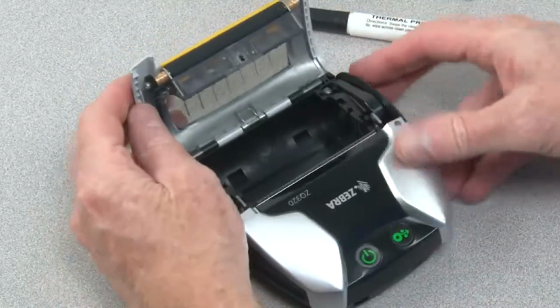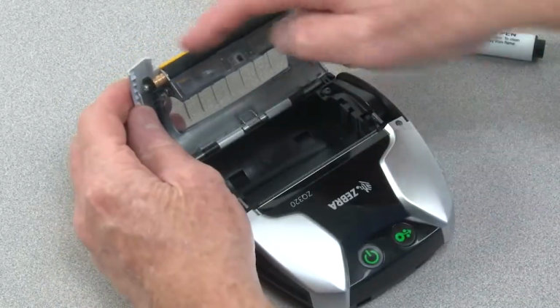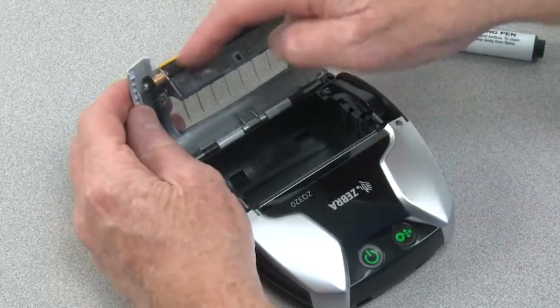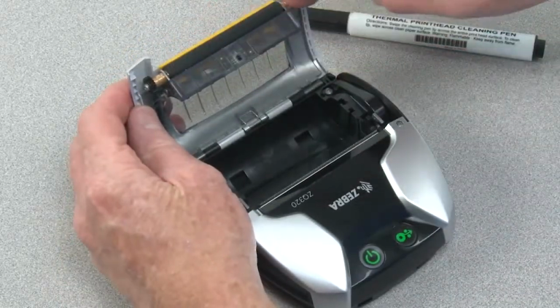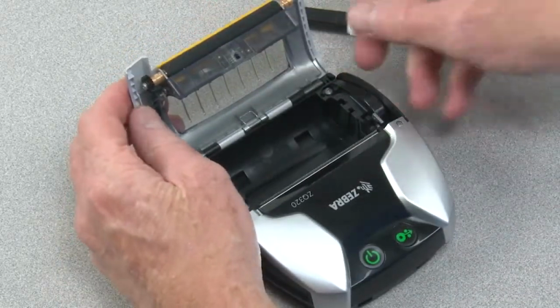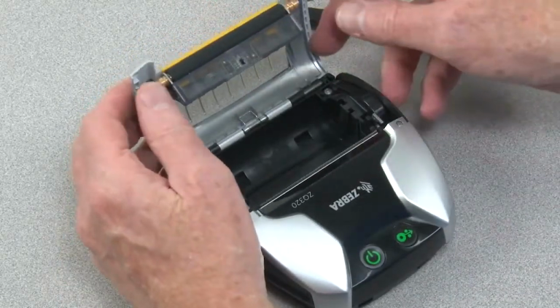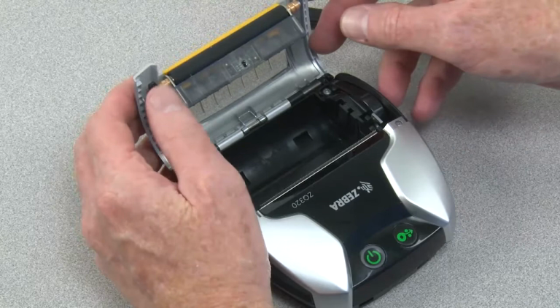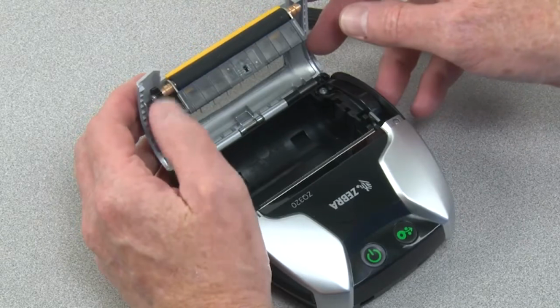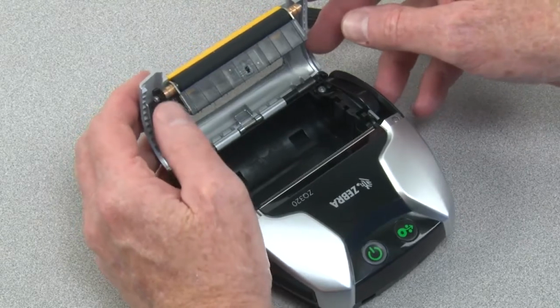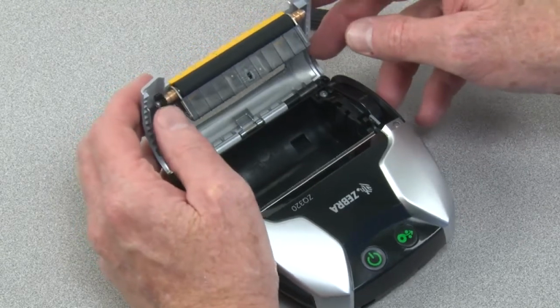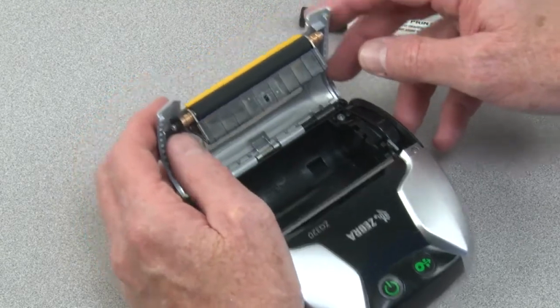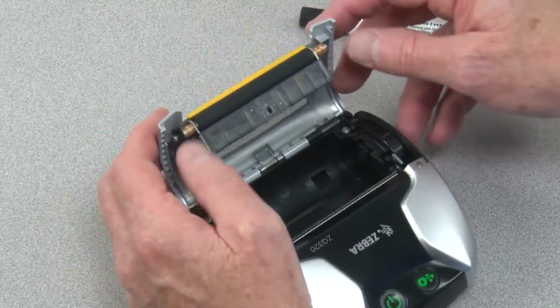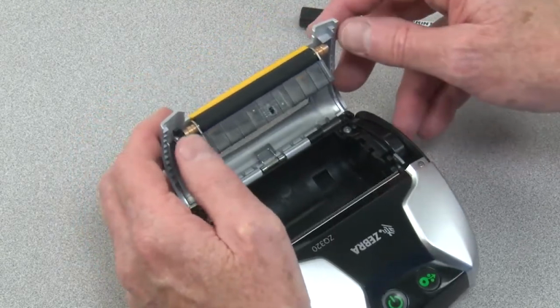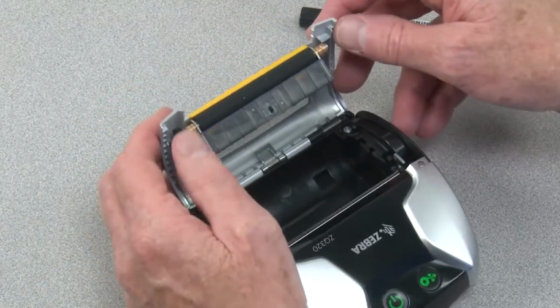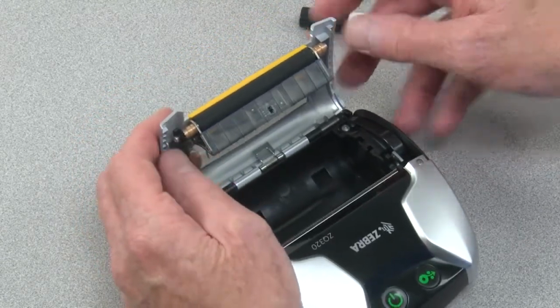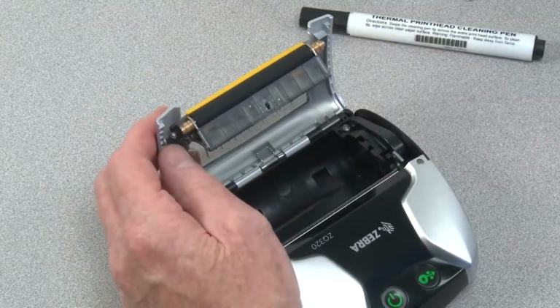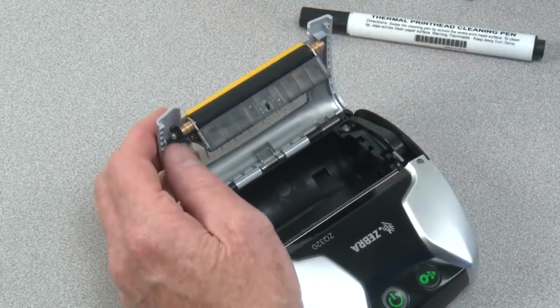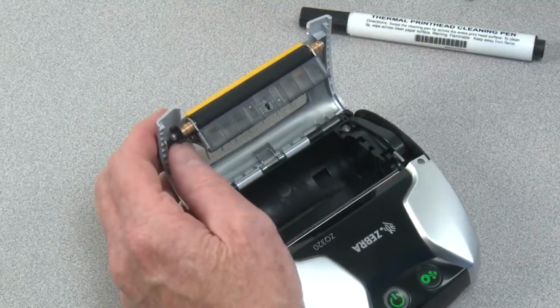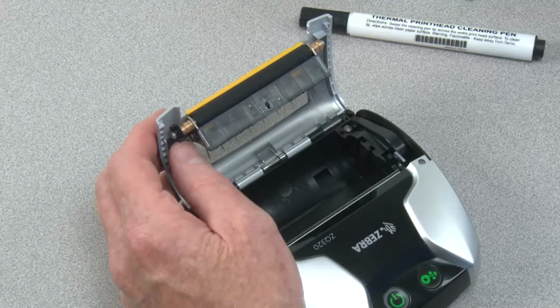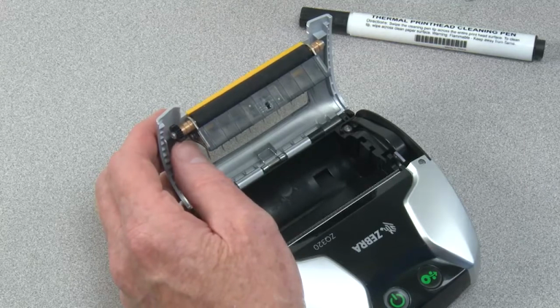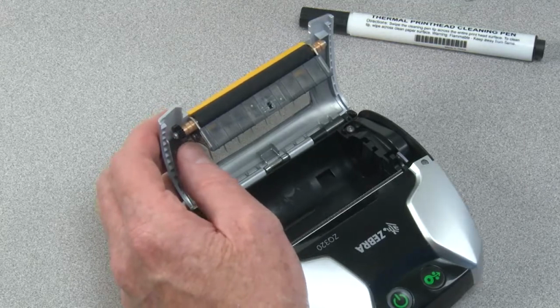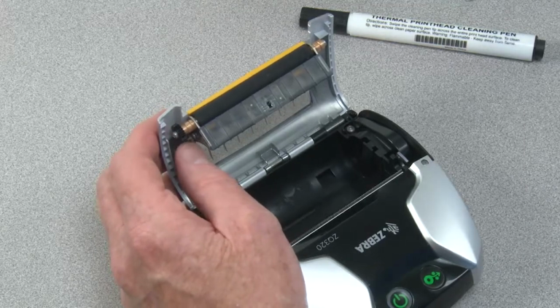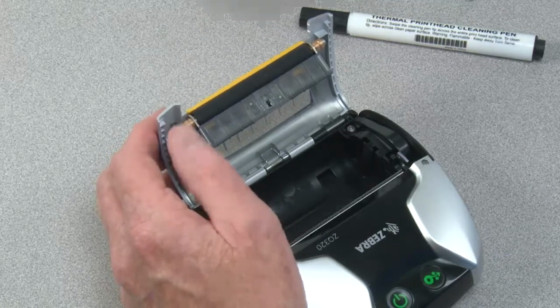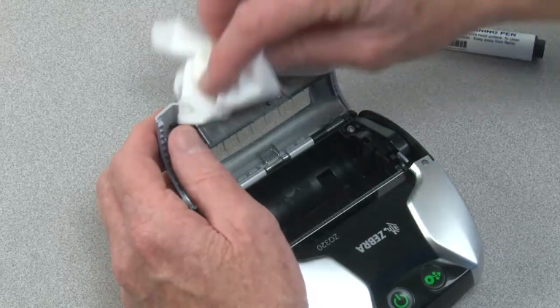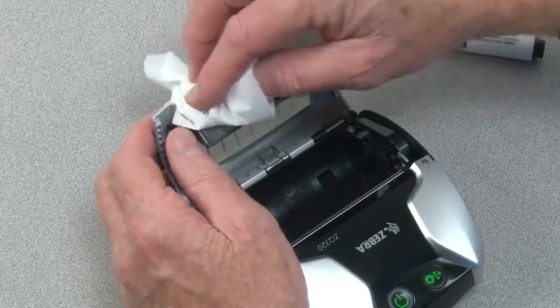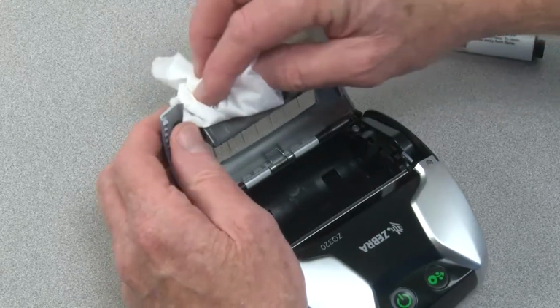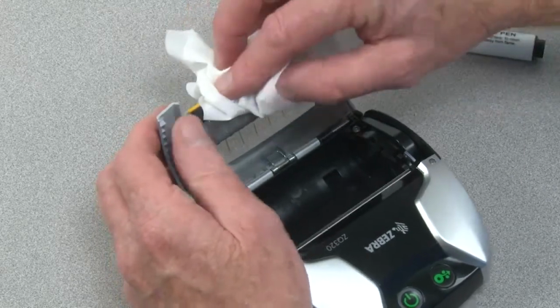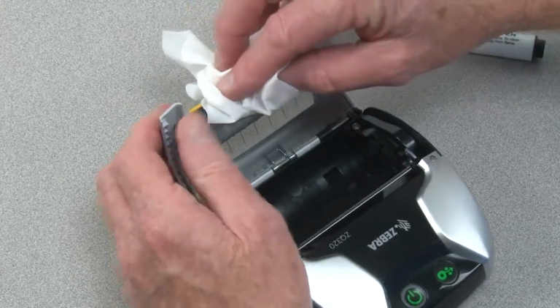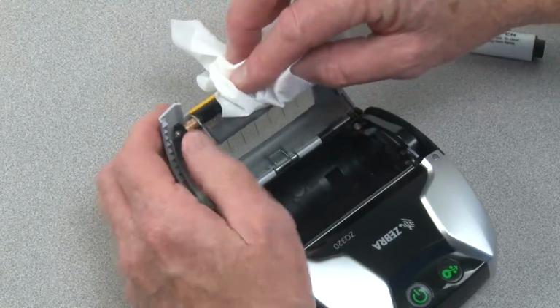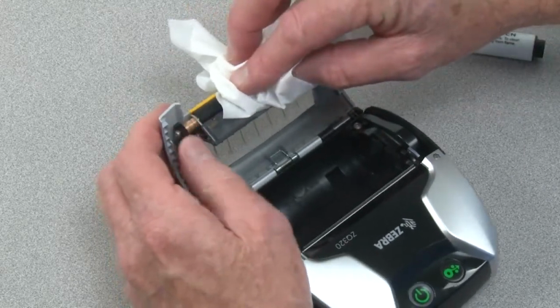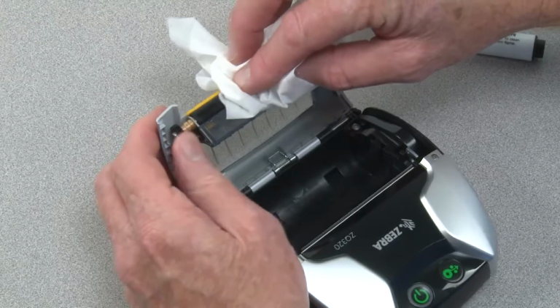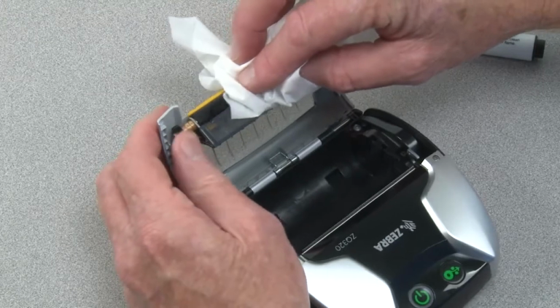Do not use the head cleaning pin to clean the platen. Moisten a lint-free wipe with alcohol. Clean the platen with a center to side motion while turning.